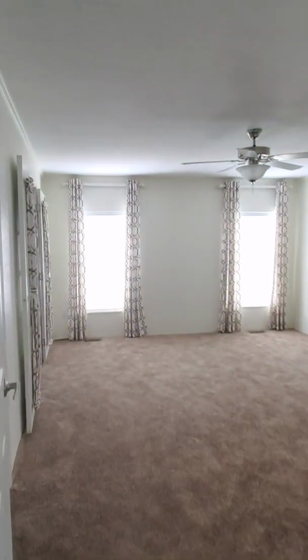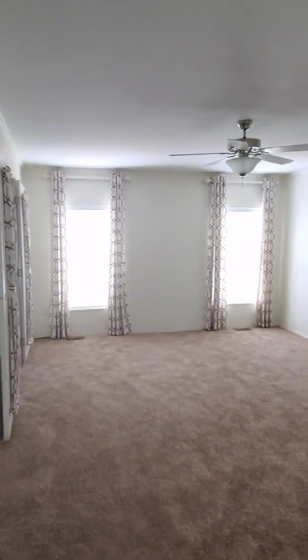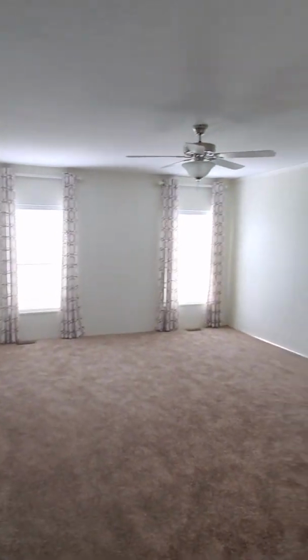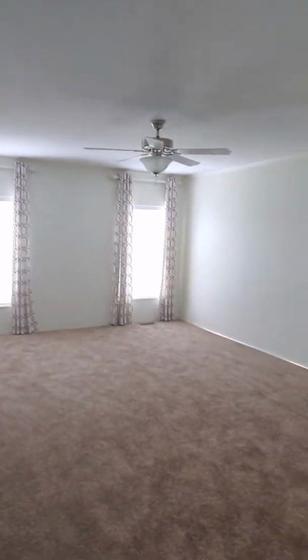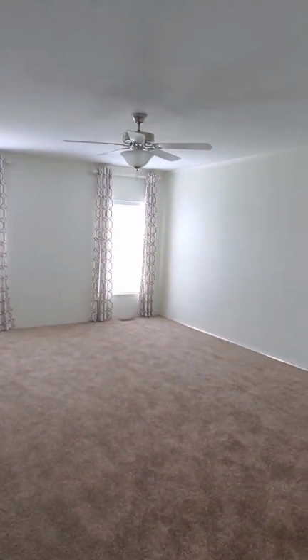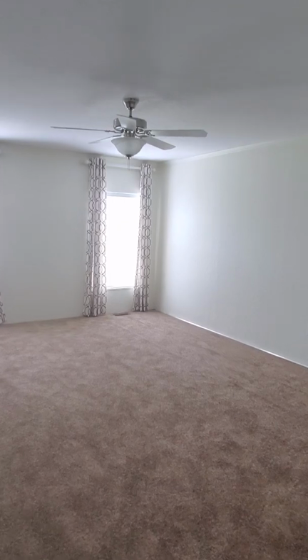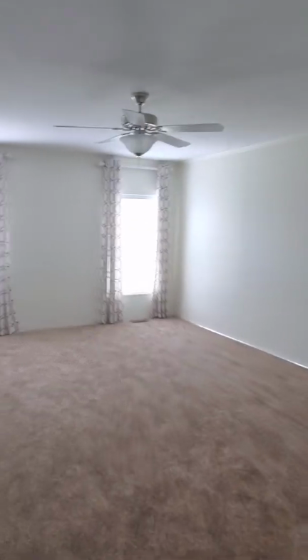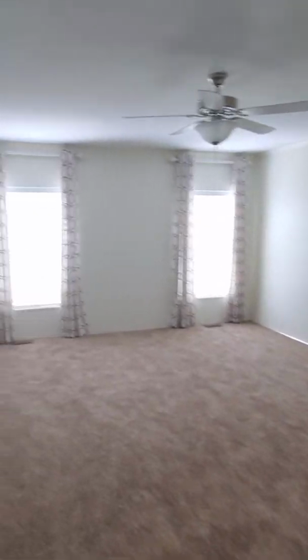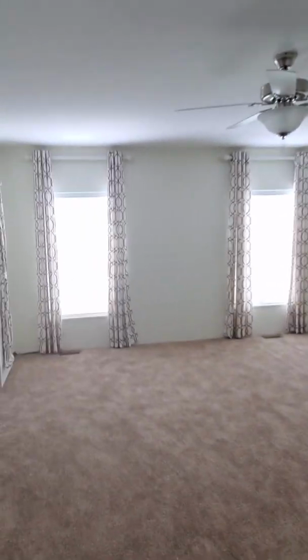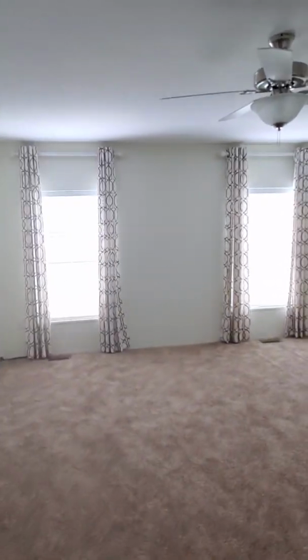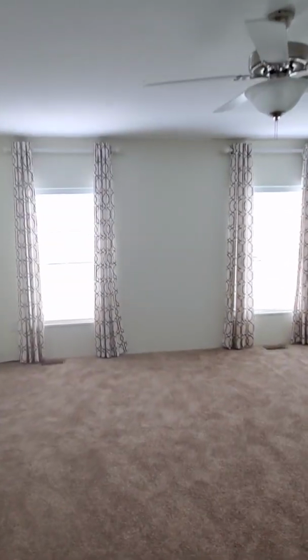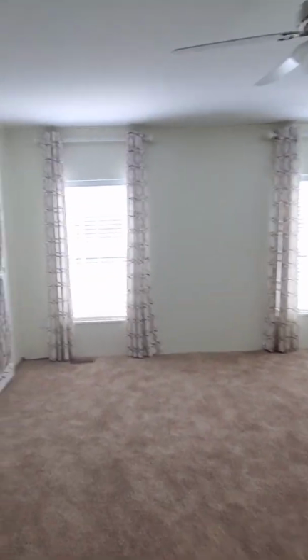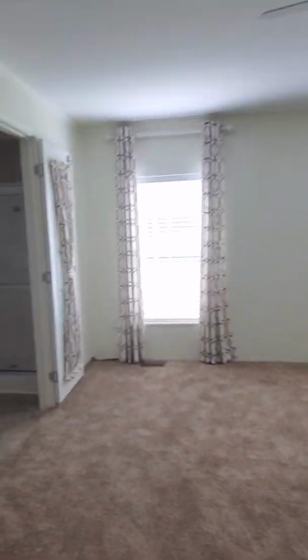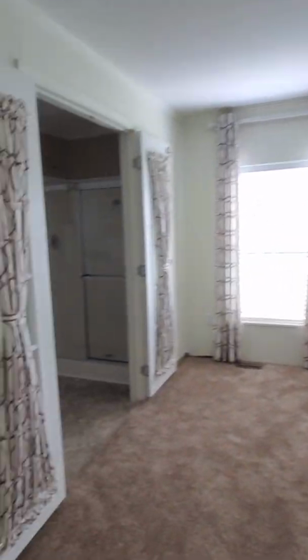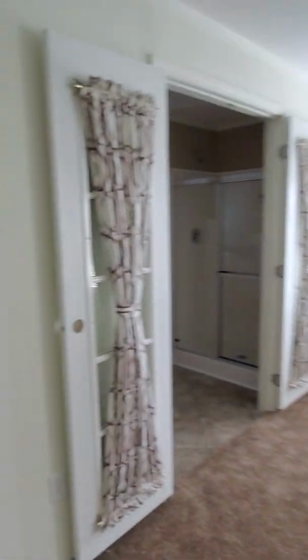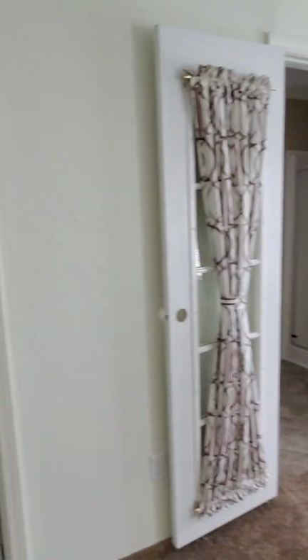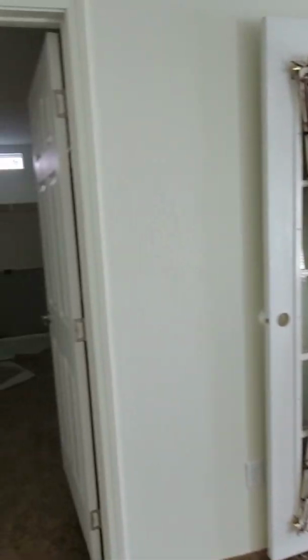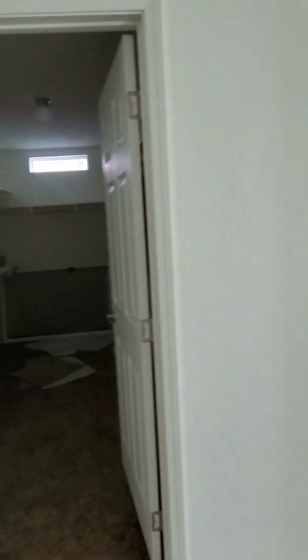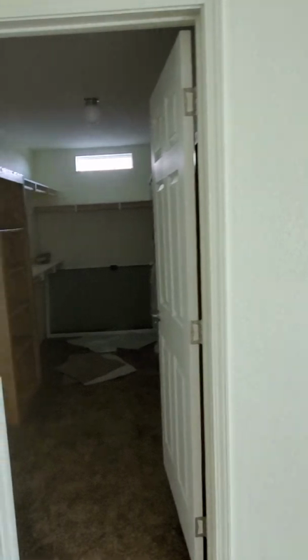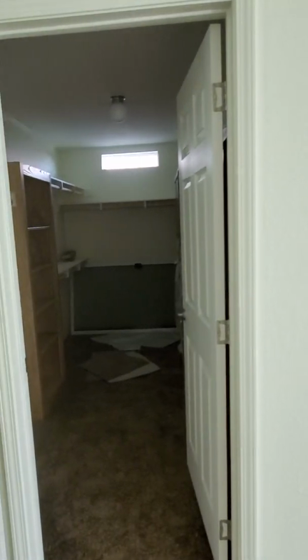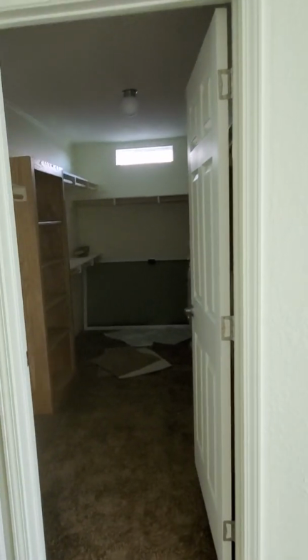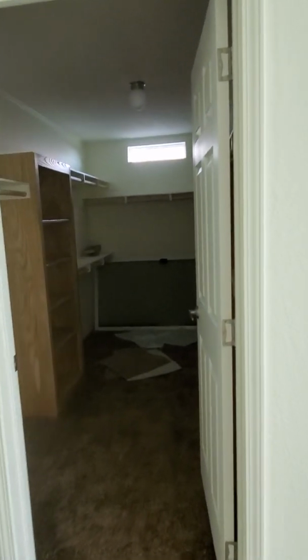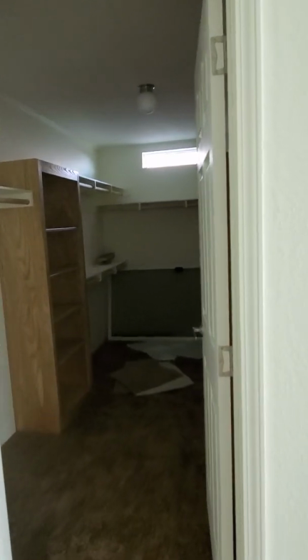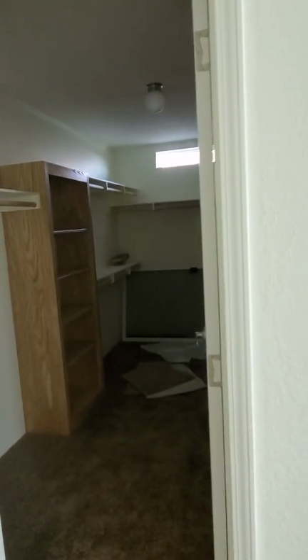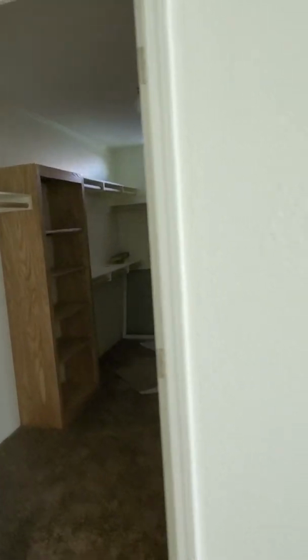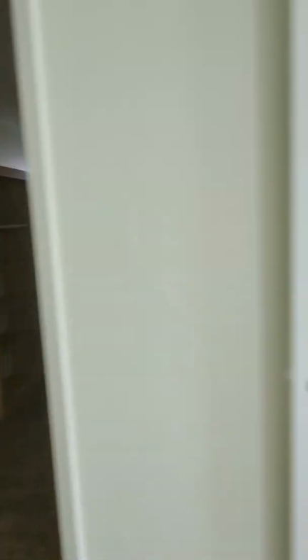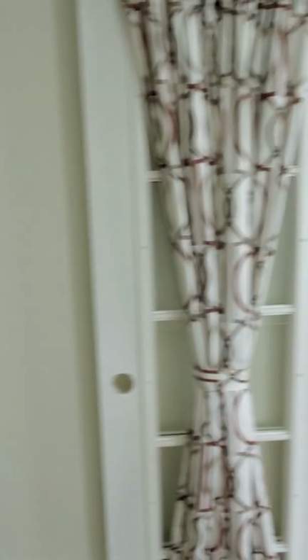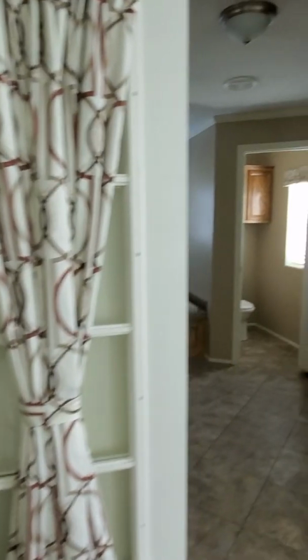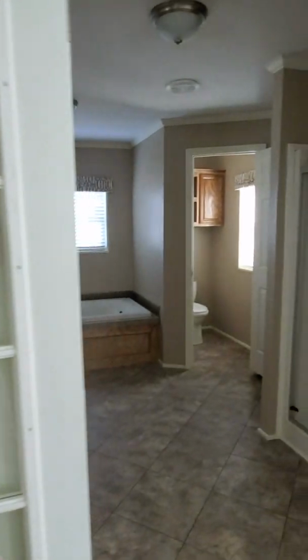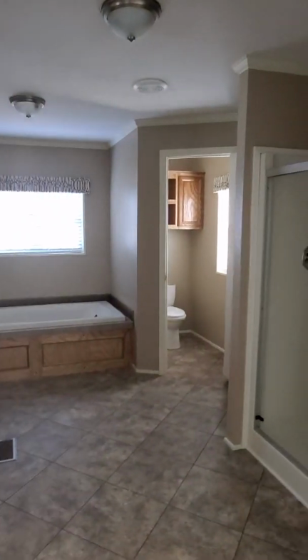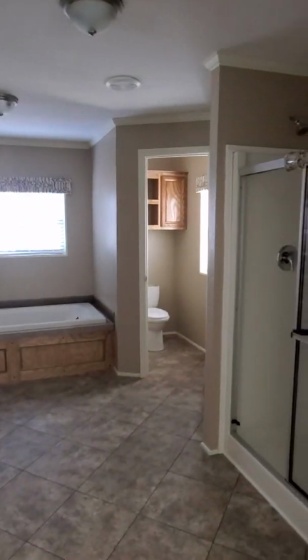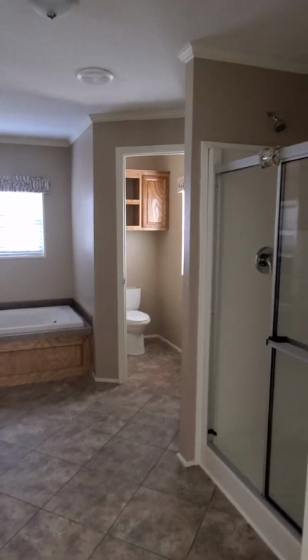Or as we like to call it, your owner's suite. We've got a gigantic bedroom right here — plenty of room for all that amazing furniture you may have. Look at that closet, all that storage space, tons of built-ins.